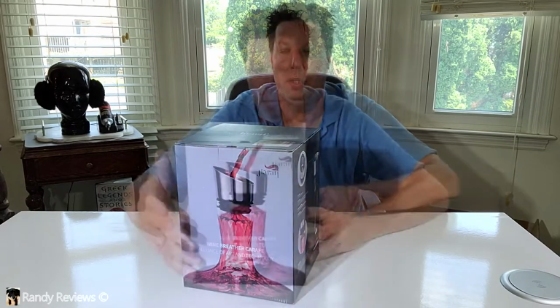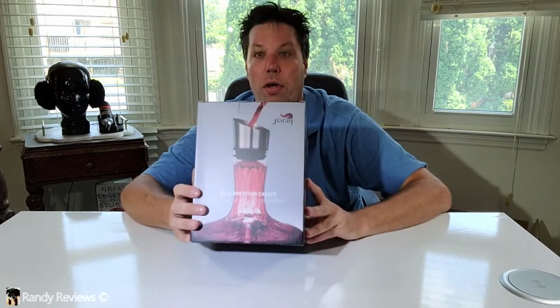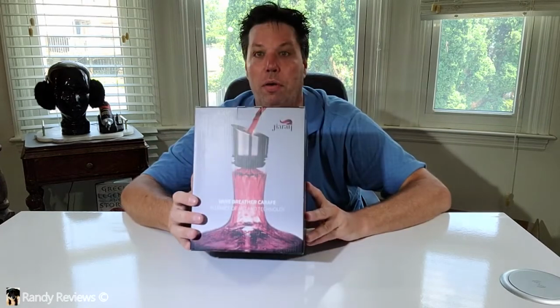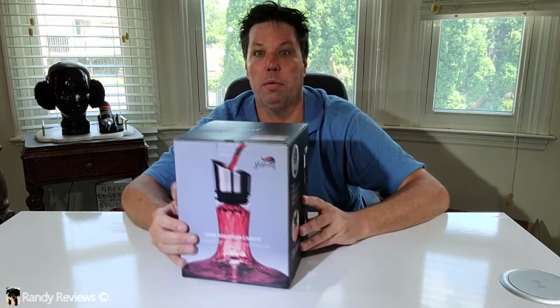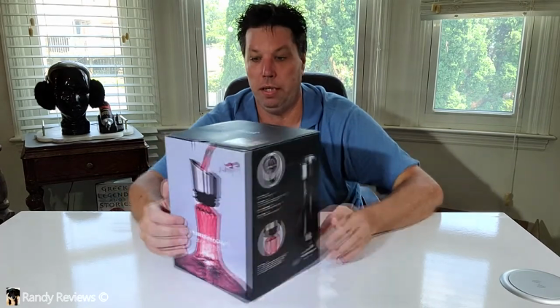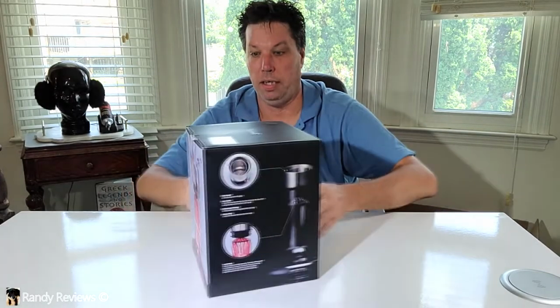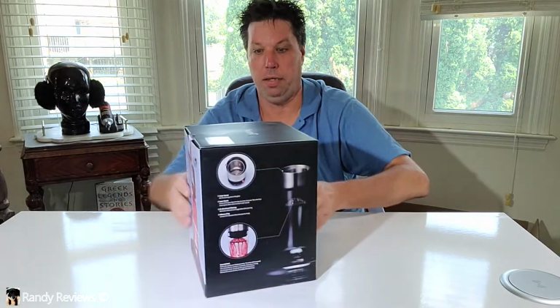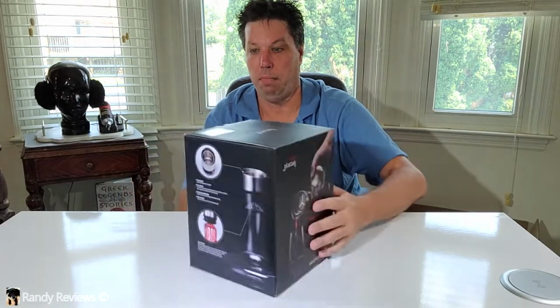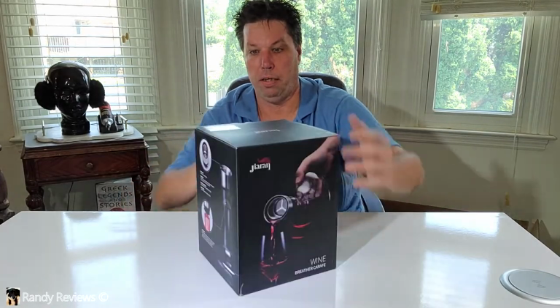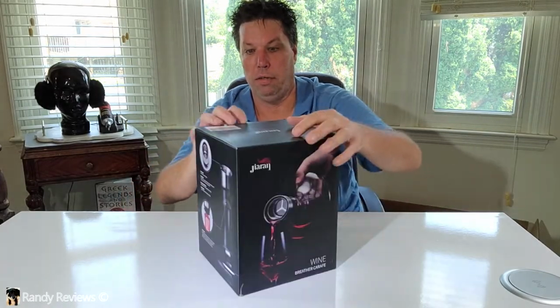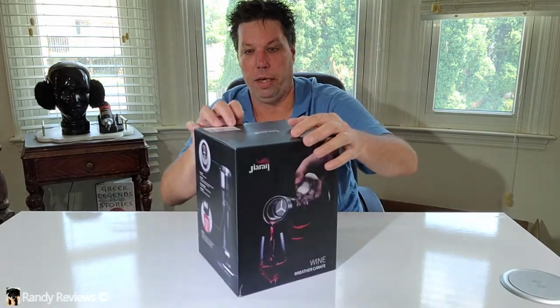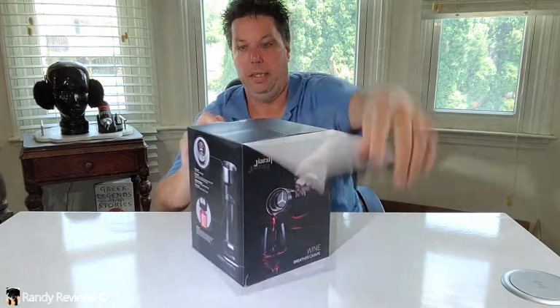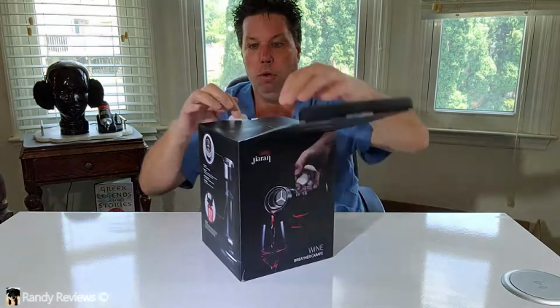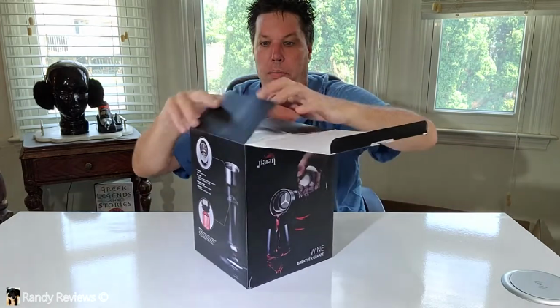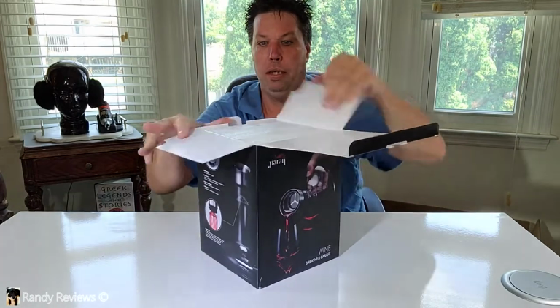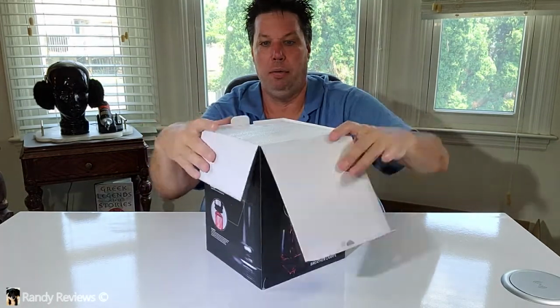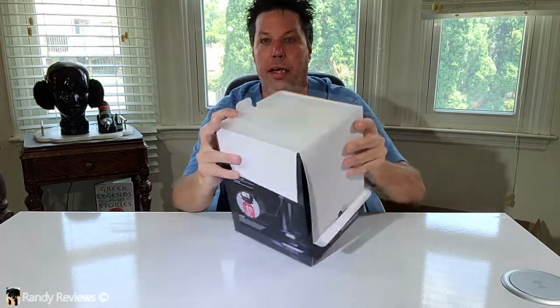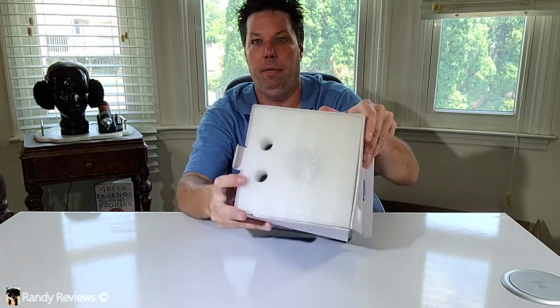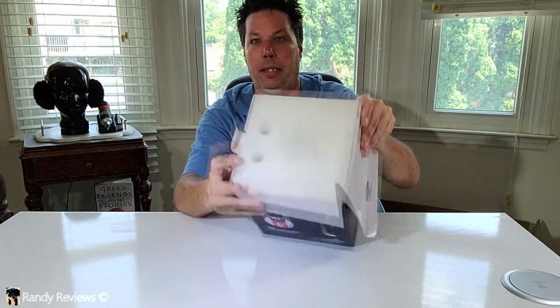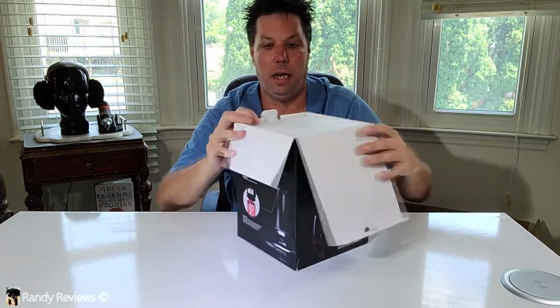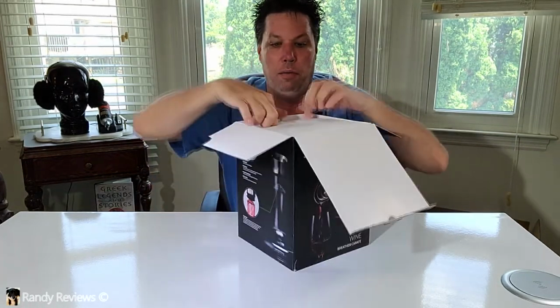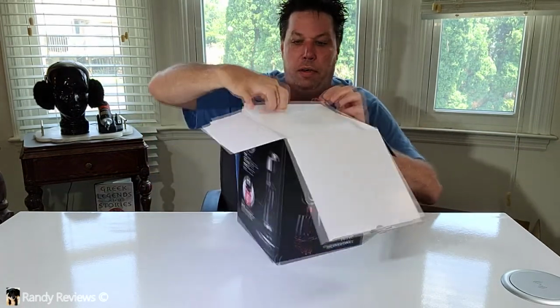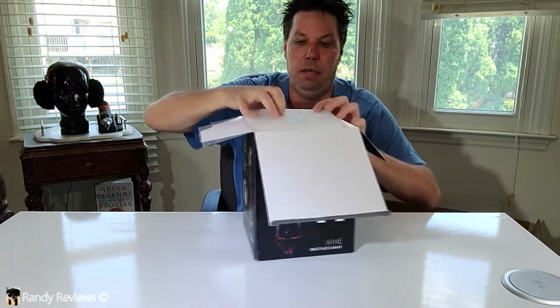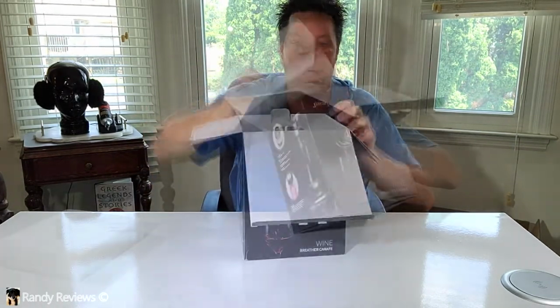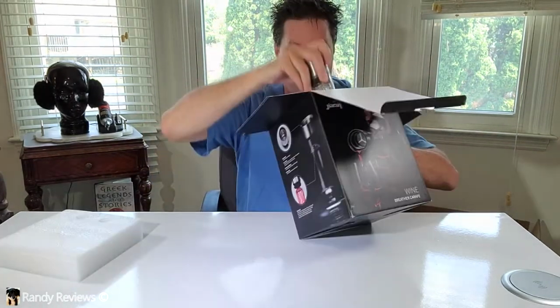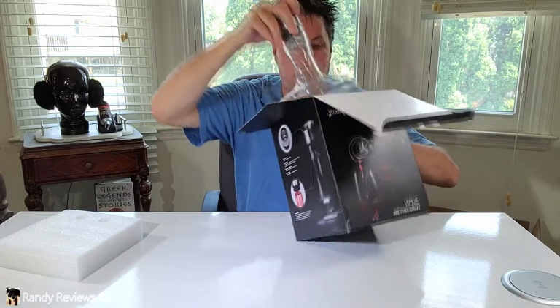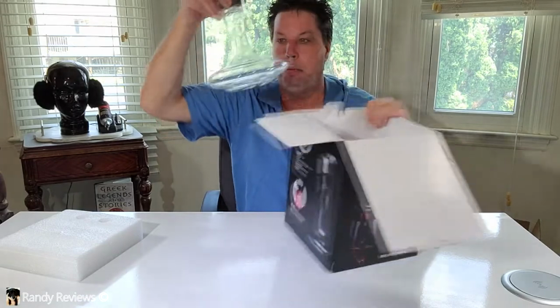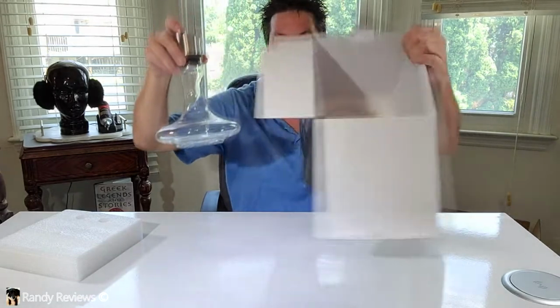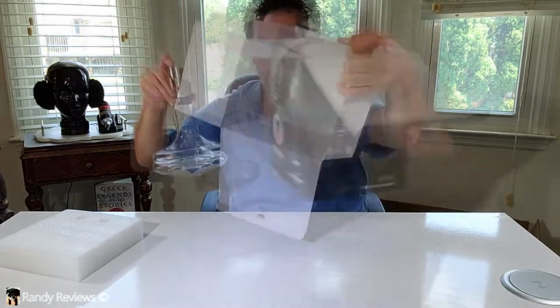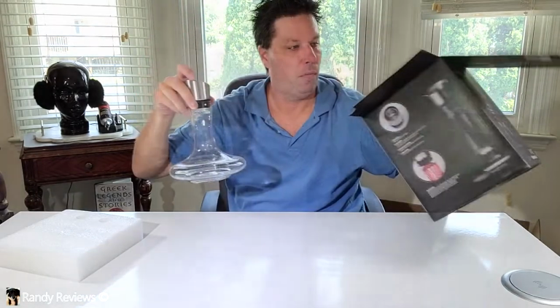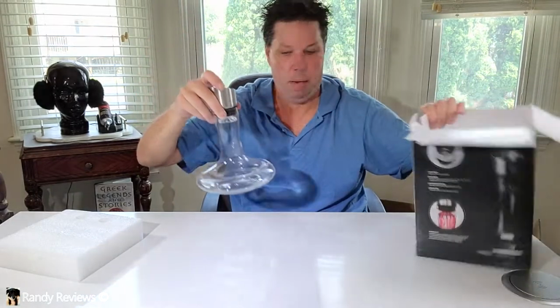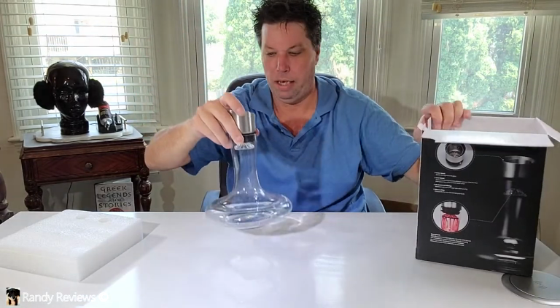I would totally feel comfortable giving this as a gift in this box alone, just the way it comes. Let's open it up and see what we're getting here. Packed in styrofoam on the top and bottom. Packed safely.